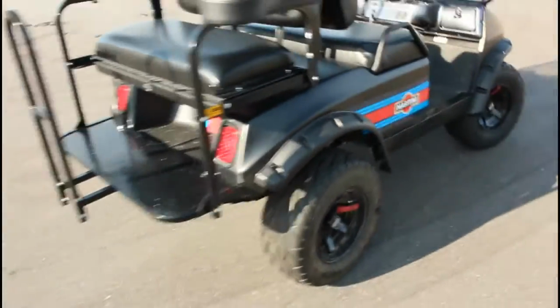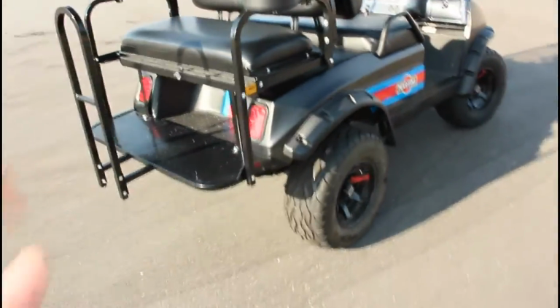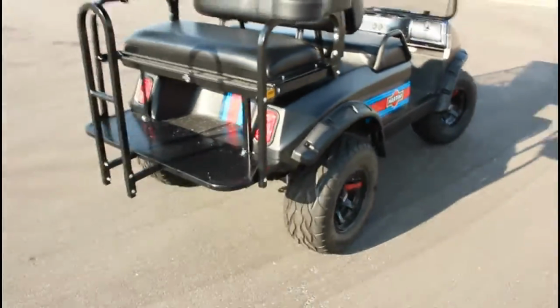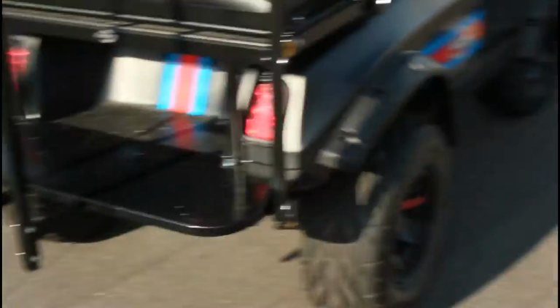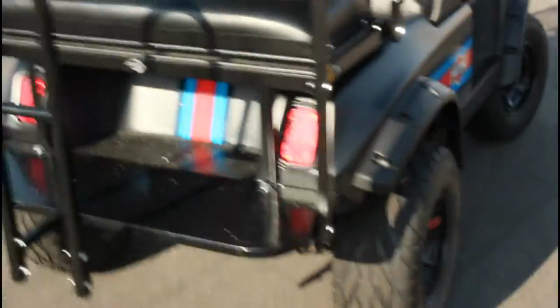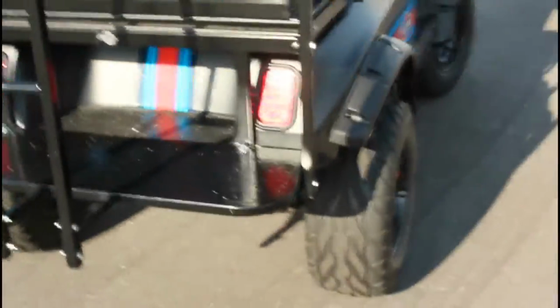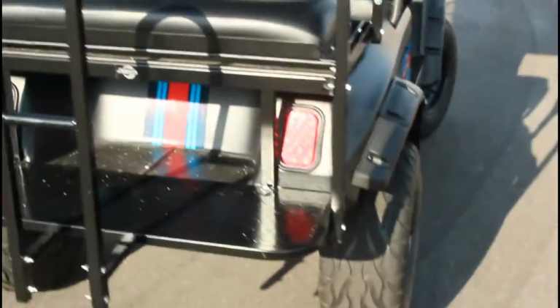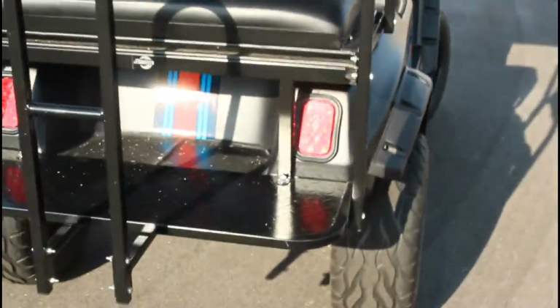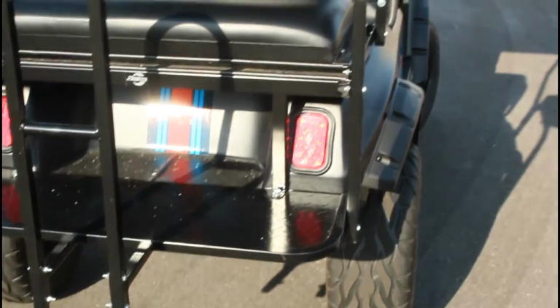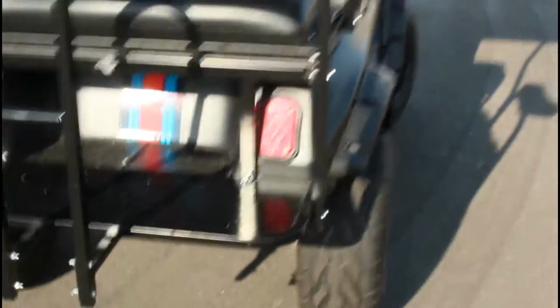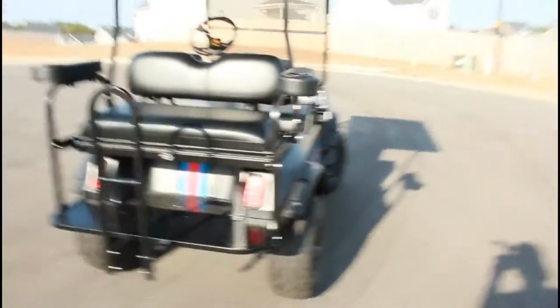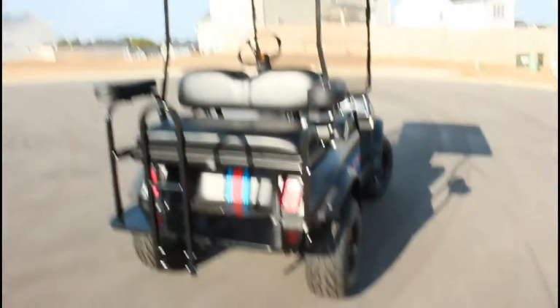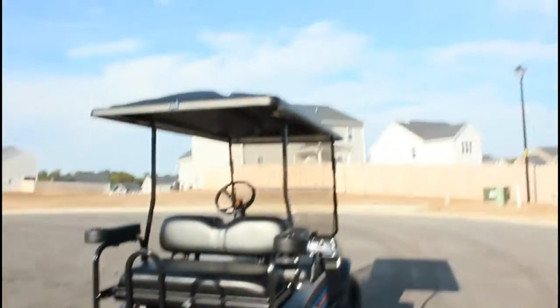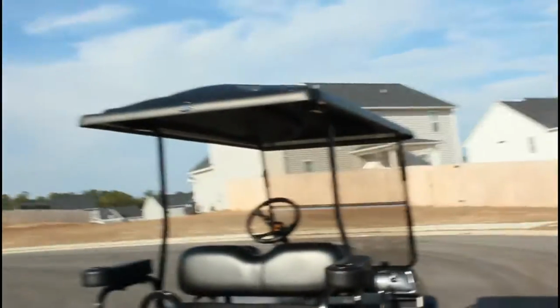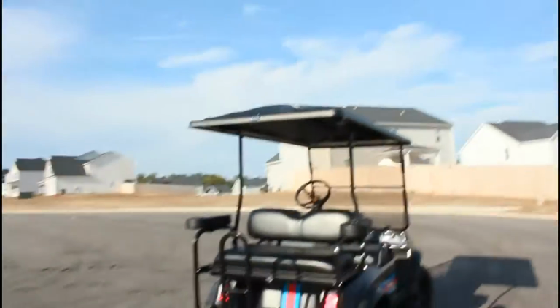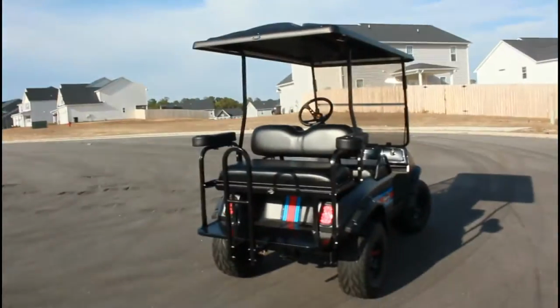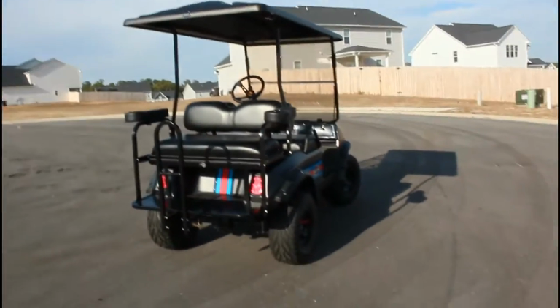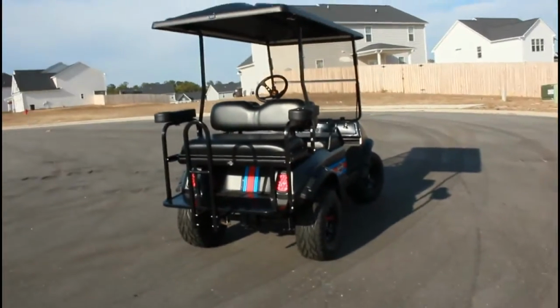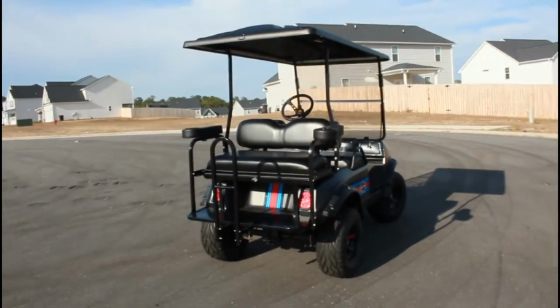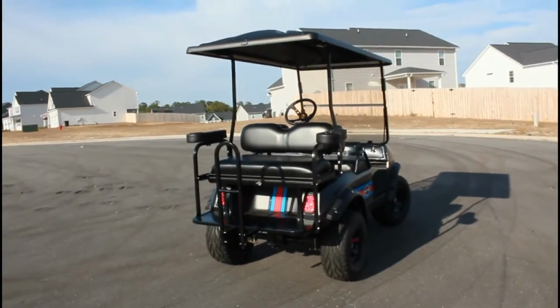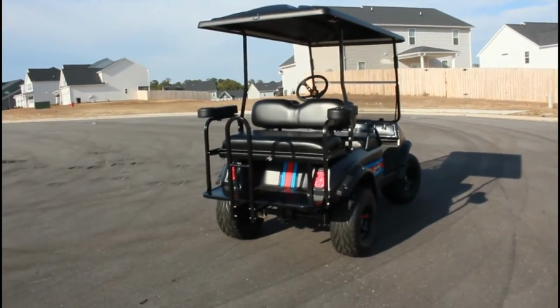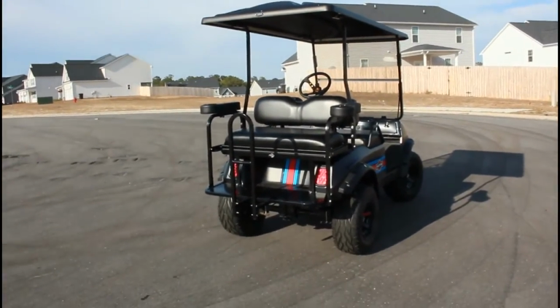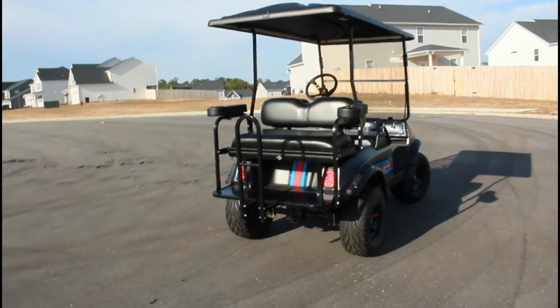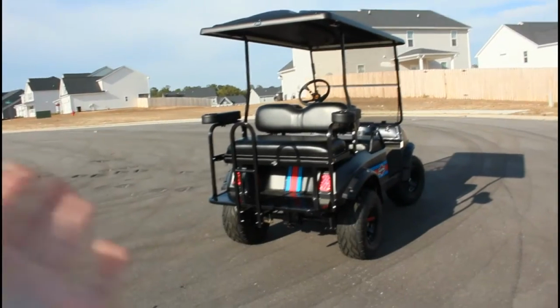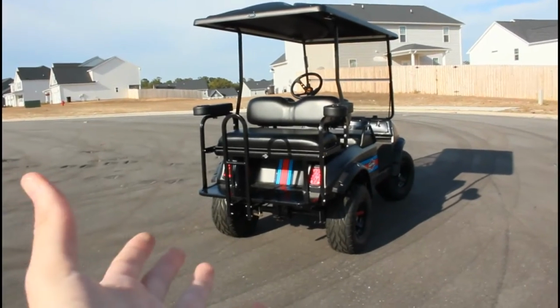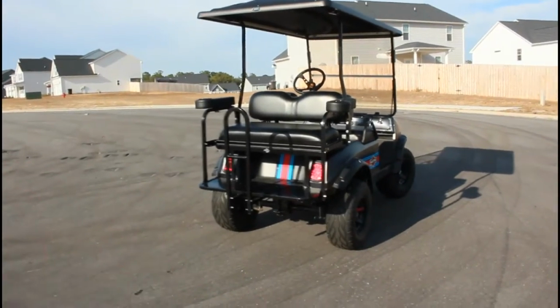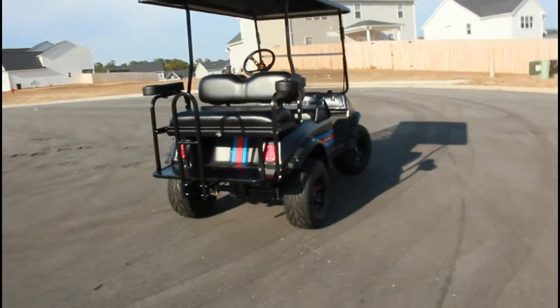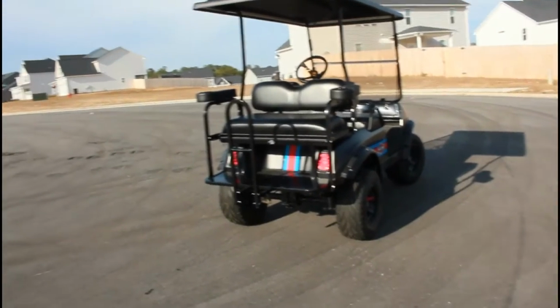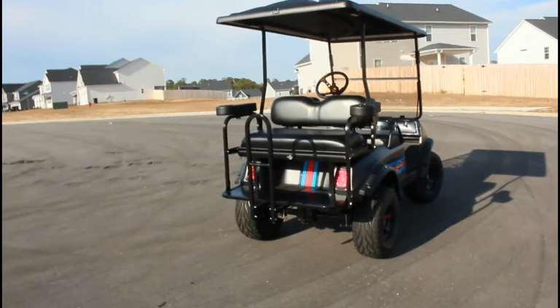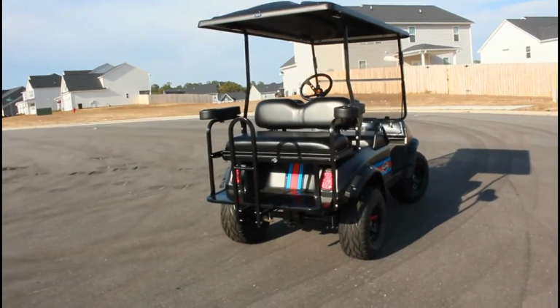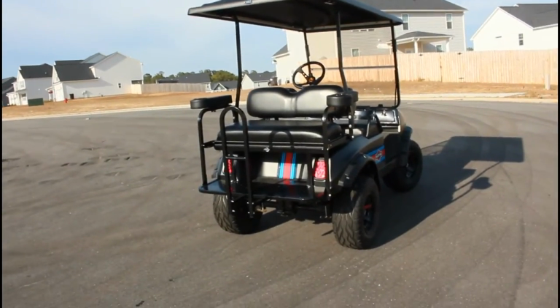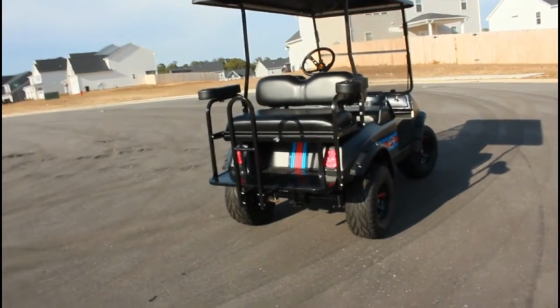We got new tail lights too, new roof, and back seats. Very nice. So that's my tour — hope you enjoyed.